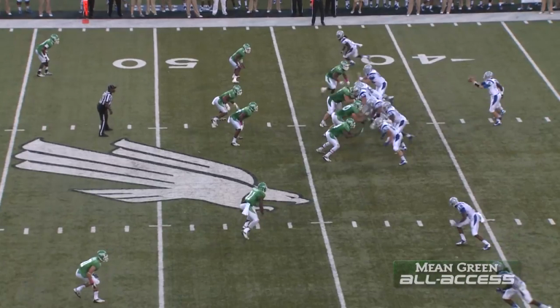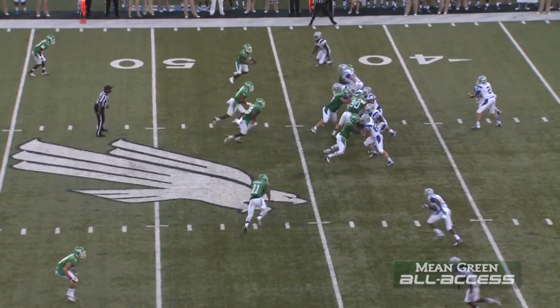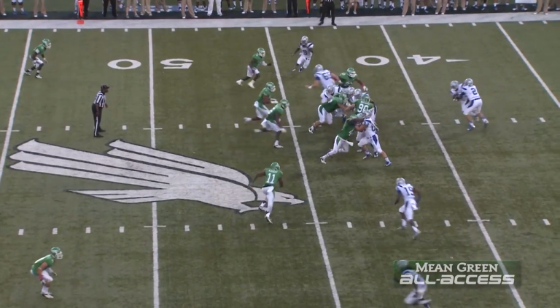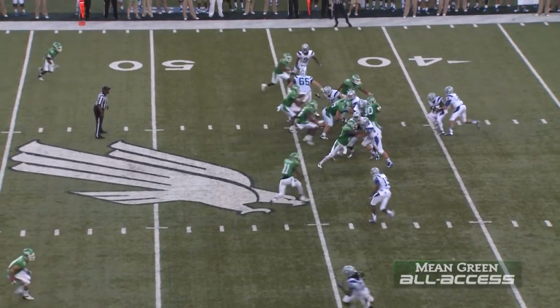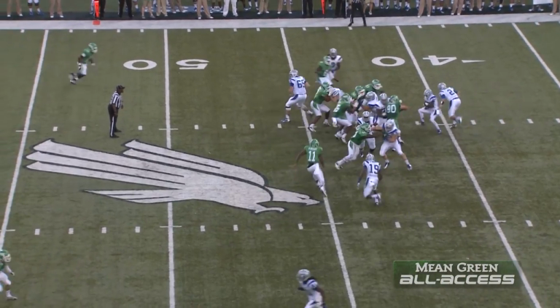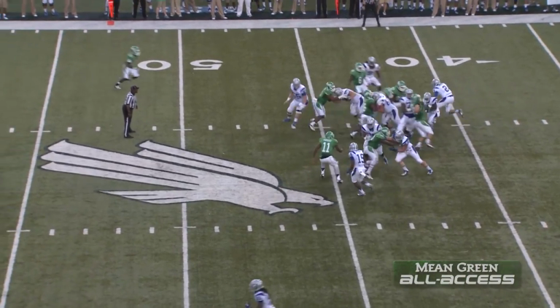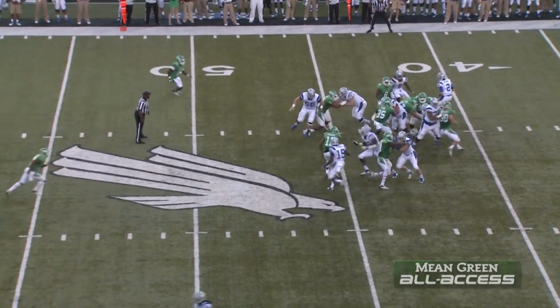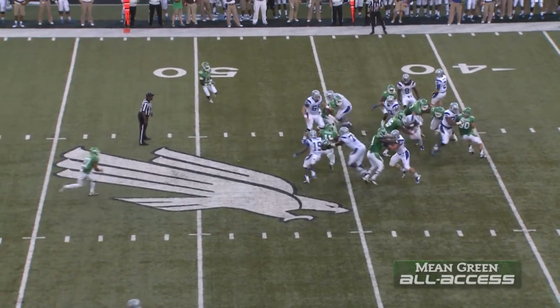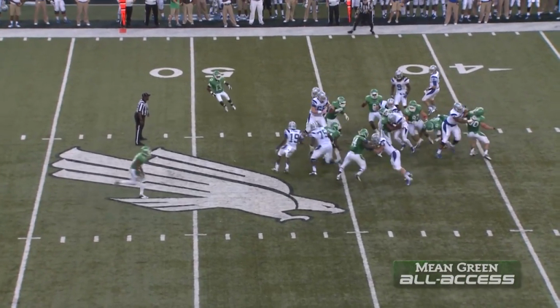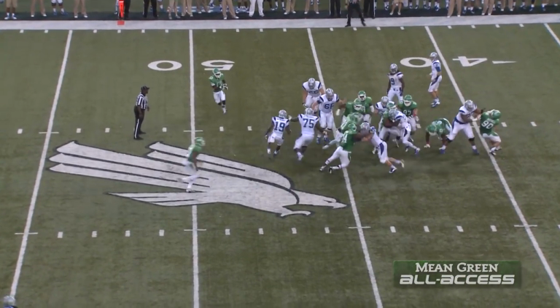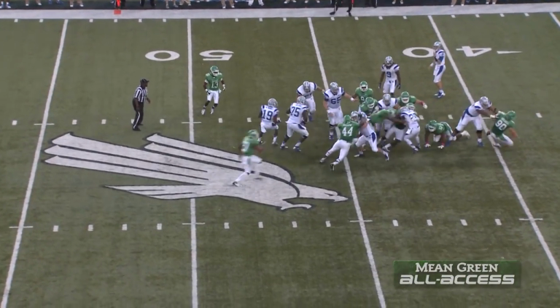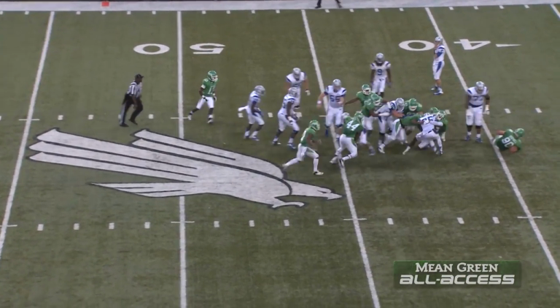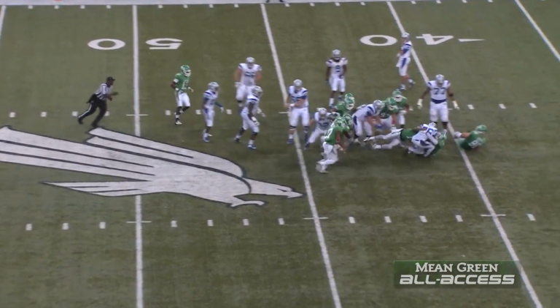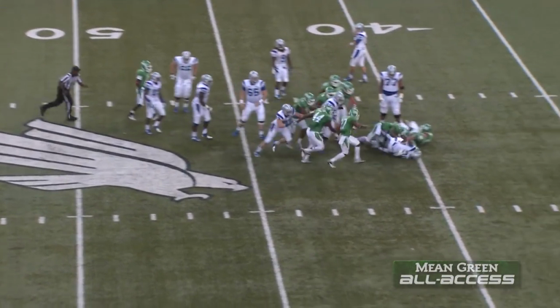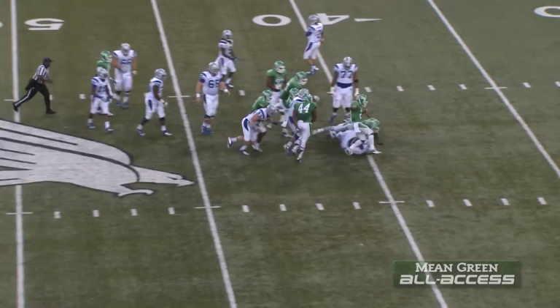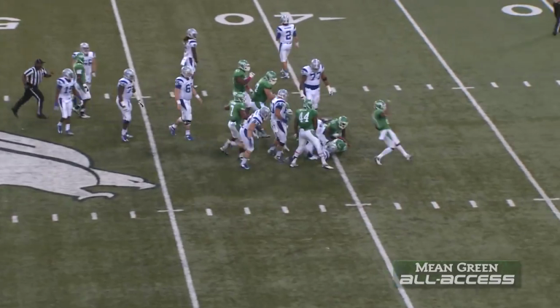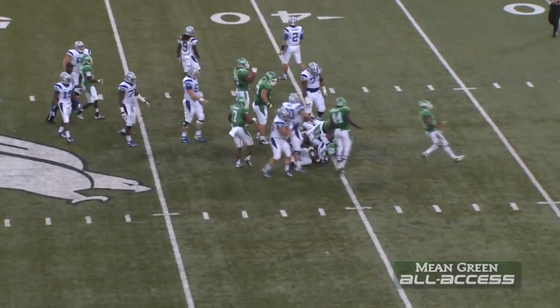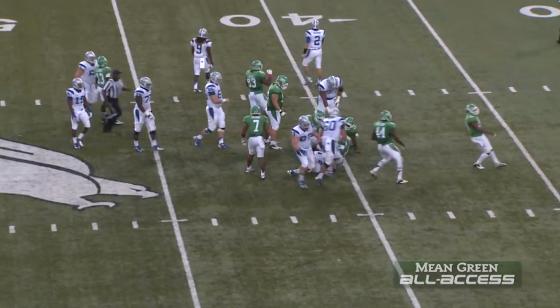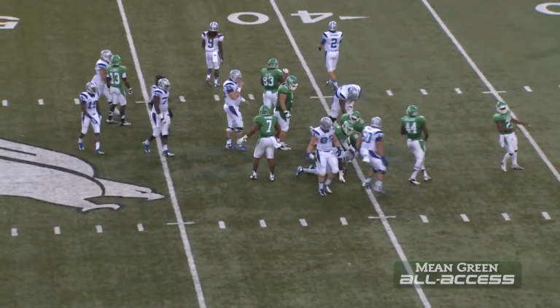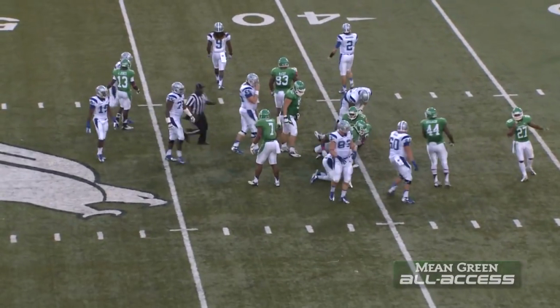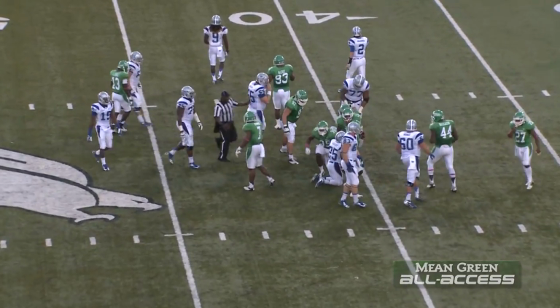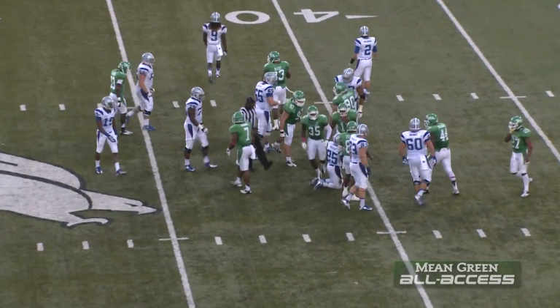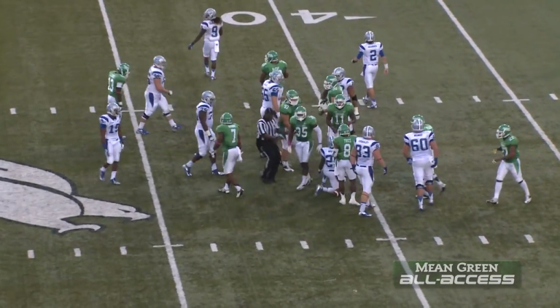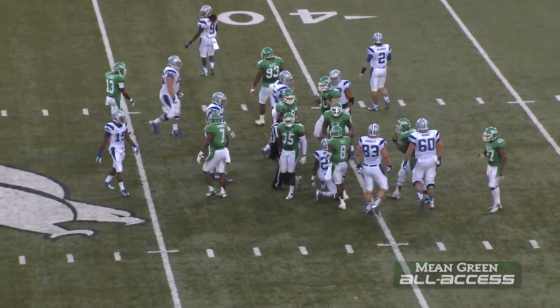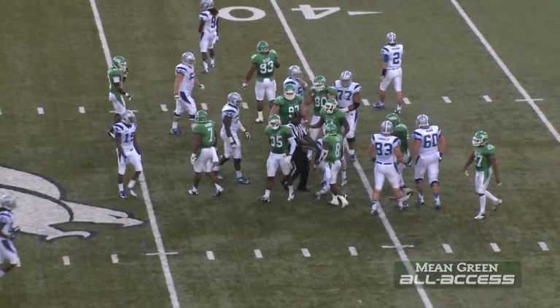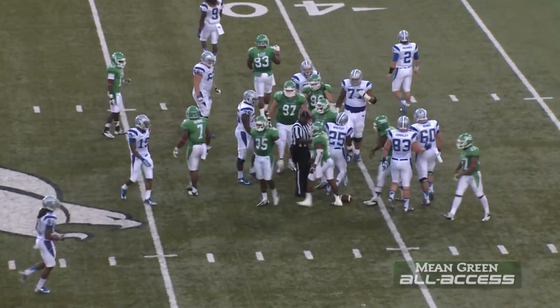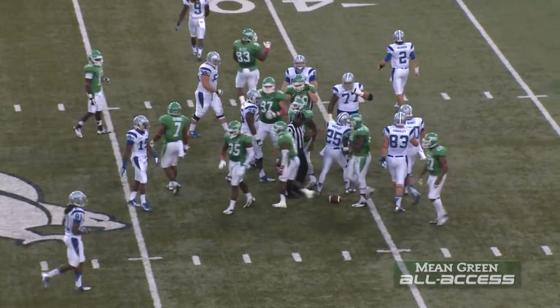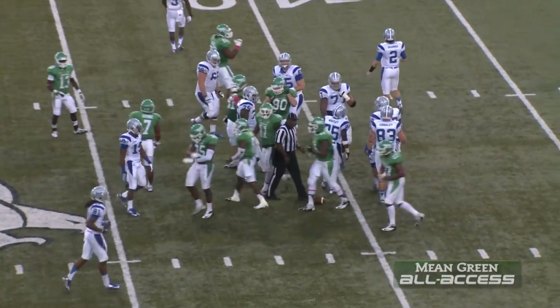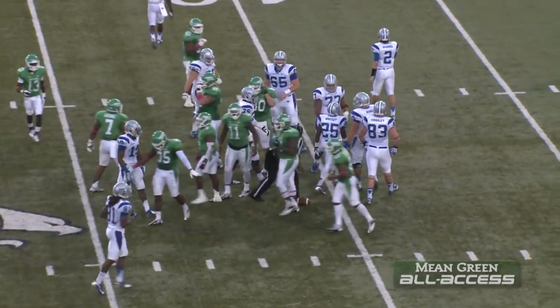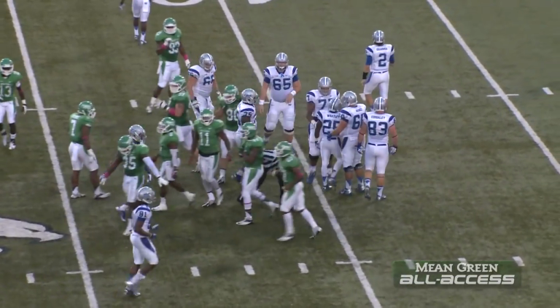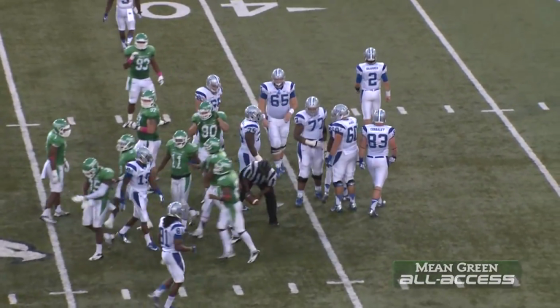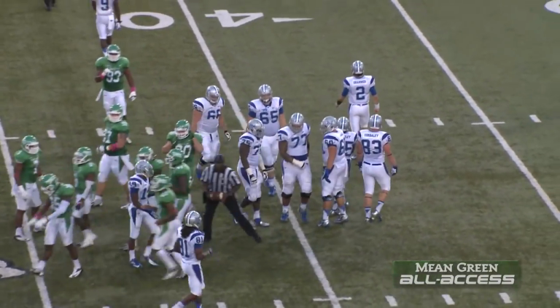First and ten after the timeout. Middle Tennessee from their 43-yard line. Zone option read, and North Texas read it well. That's Watley with the carry, and he just met half the defense.